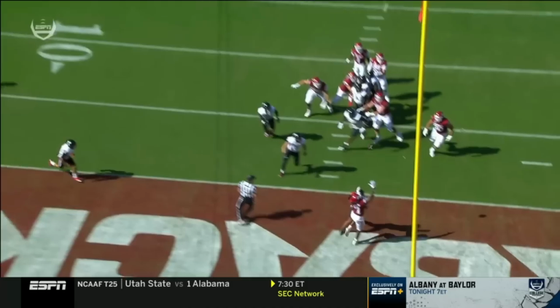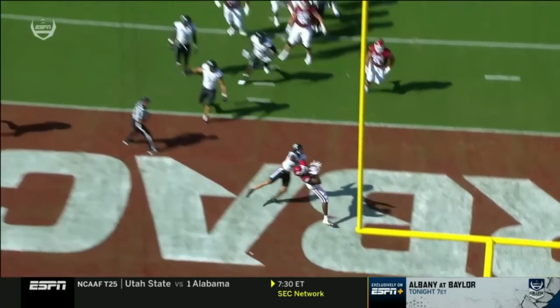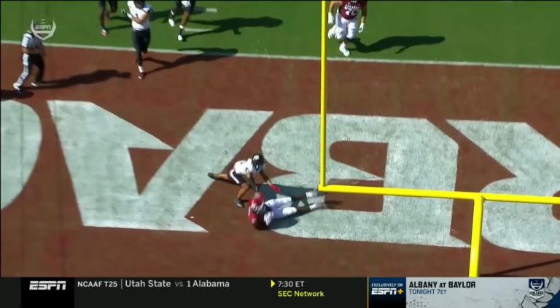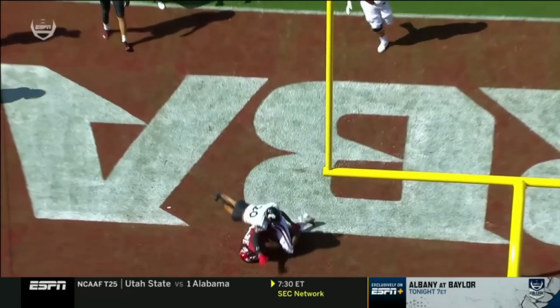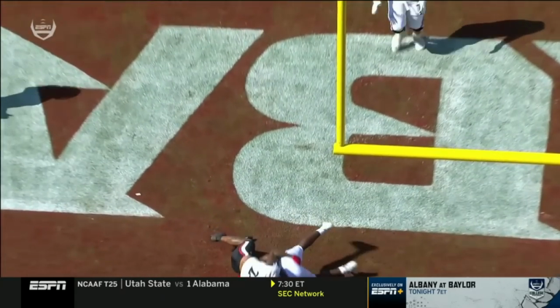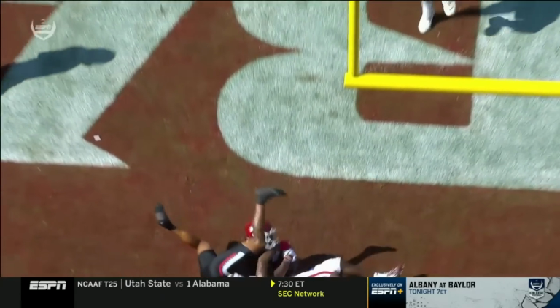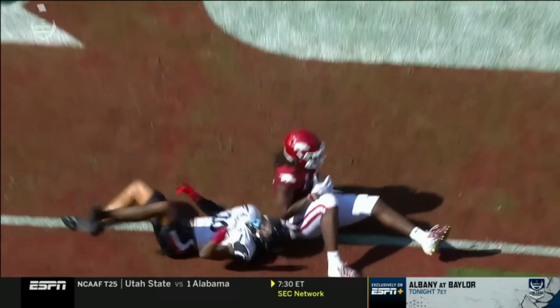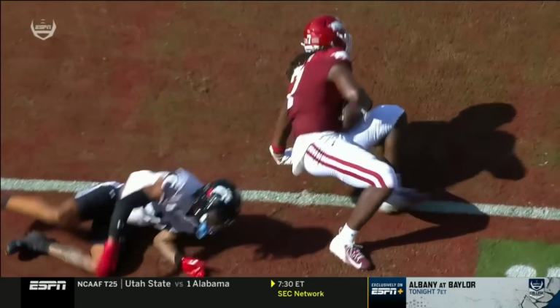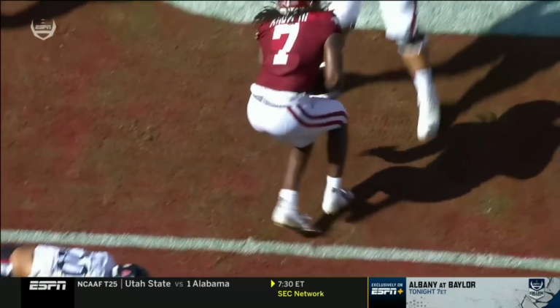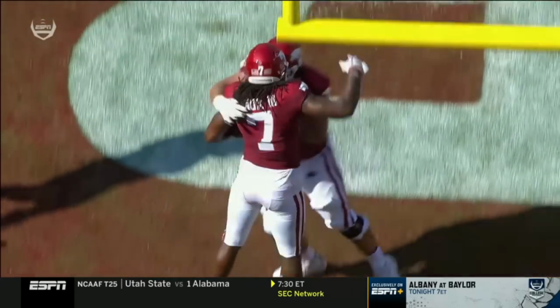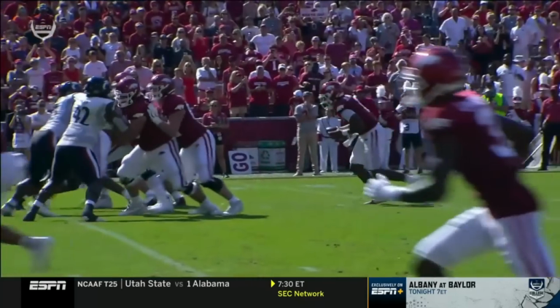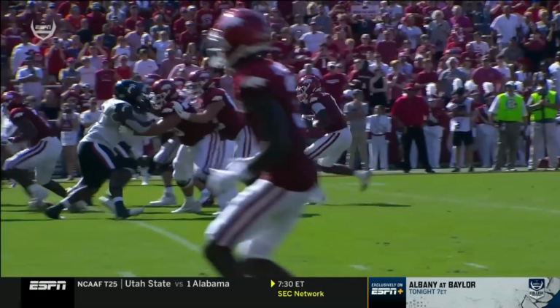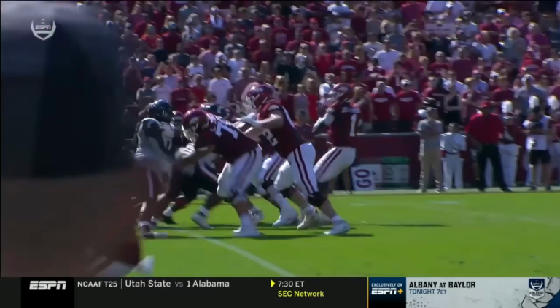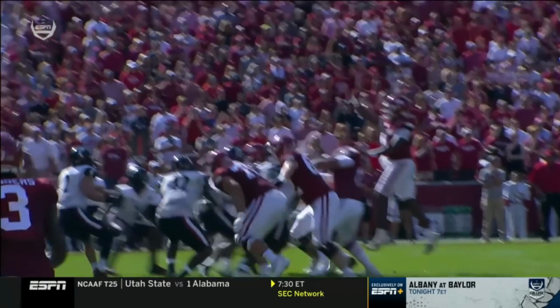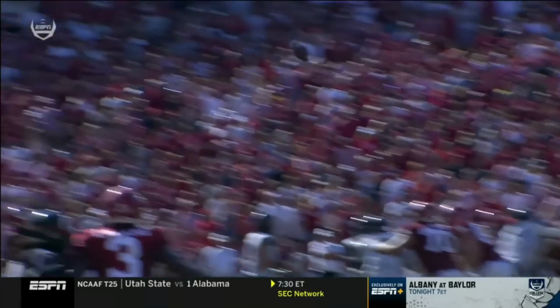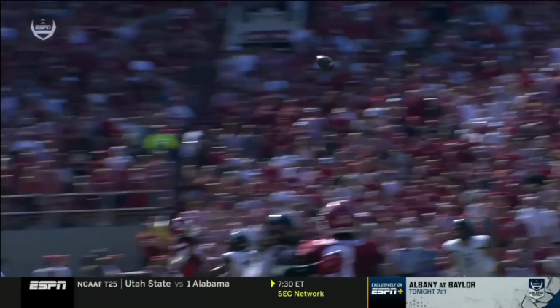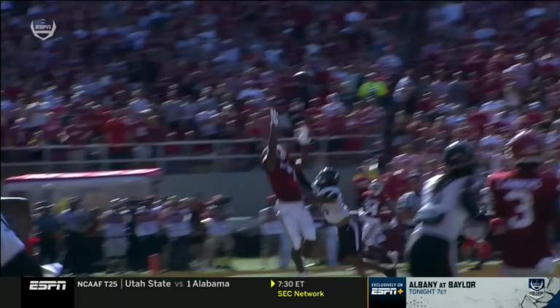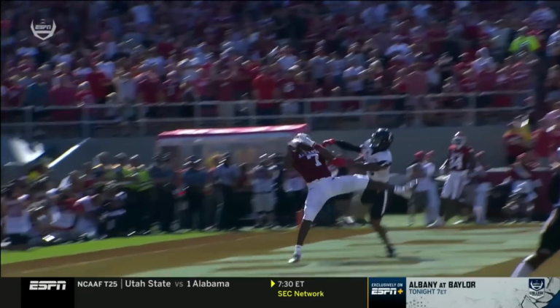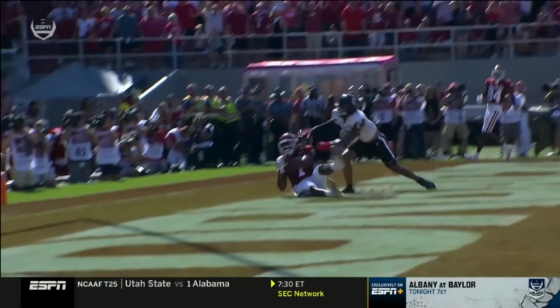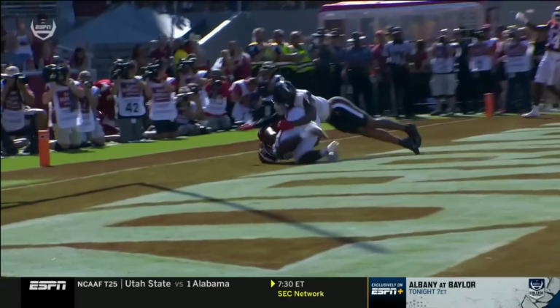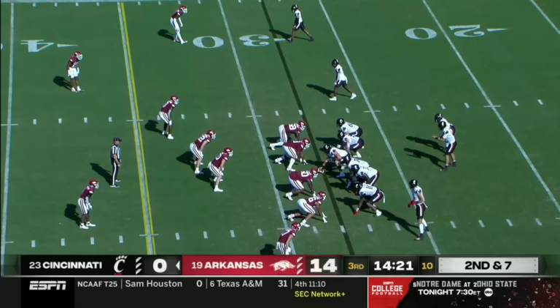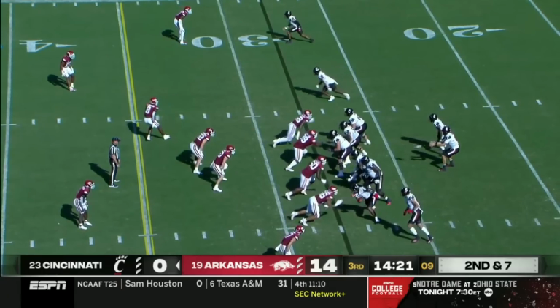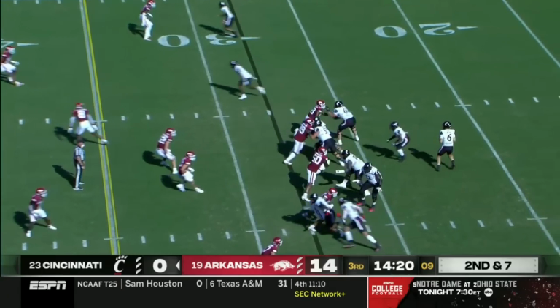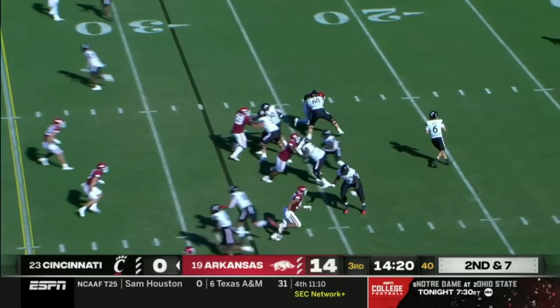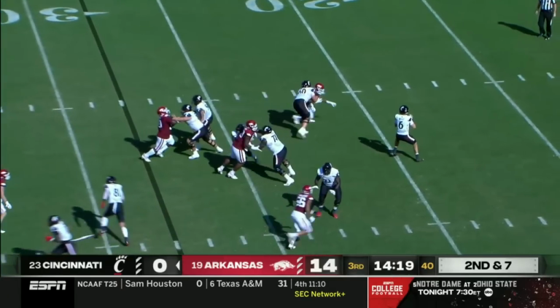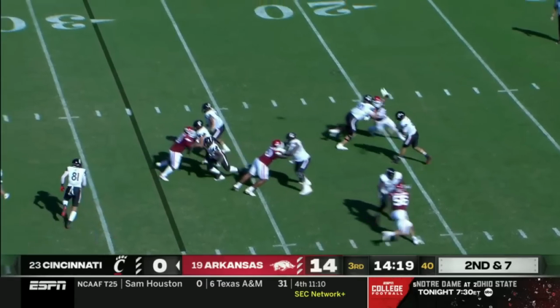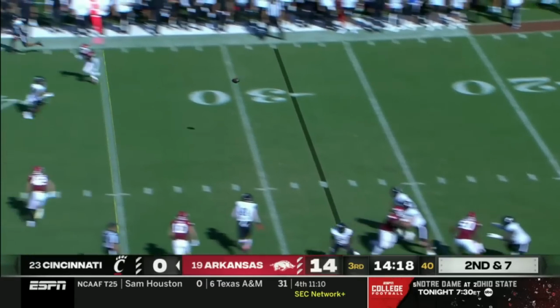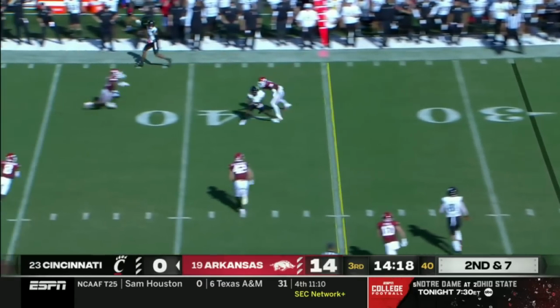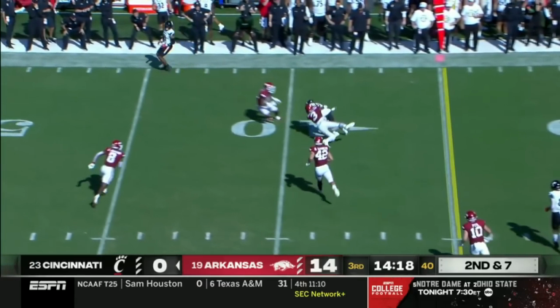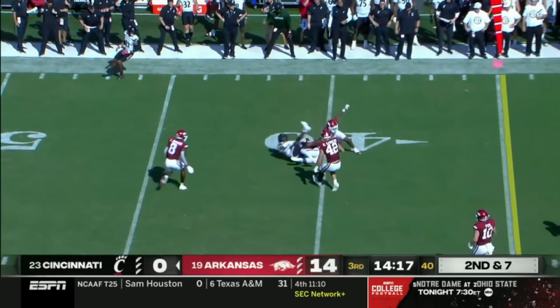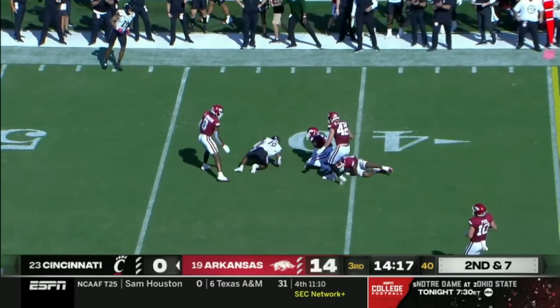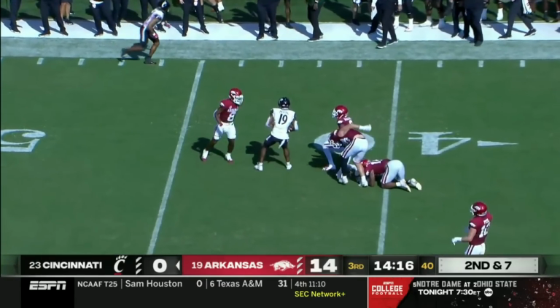You get a tight end slipping in there — you've got a guy in position, but the ball is put in the right spot towards the back of the end zone and he's six-foot-five. Those numbers are not exactly a high bar to clear when you talk about downfield five yards or more — that's a nice delivery right there.